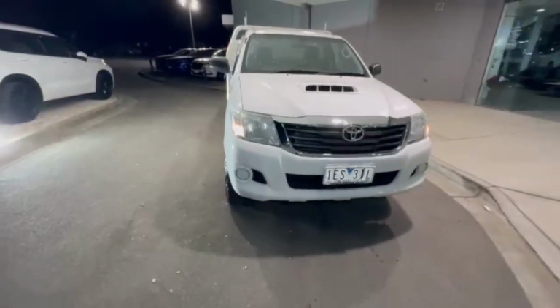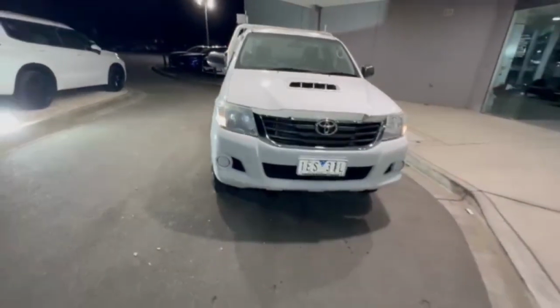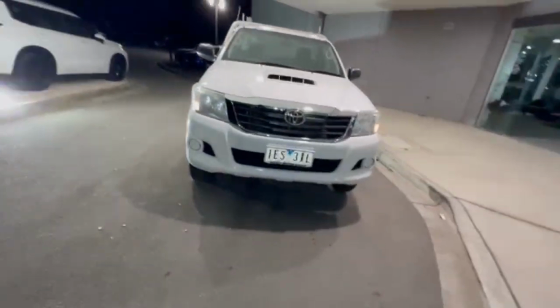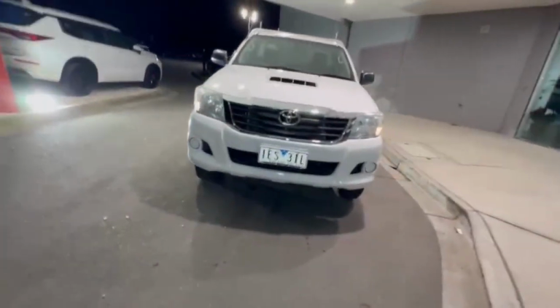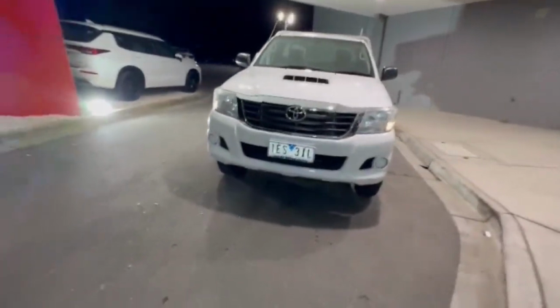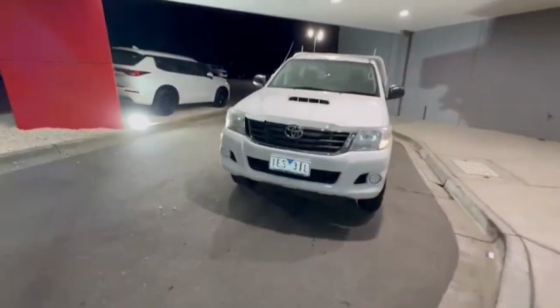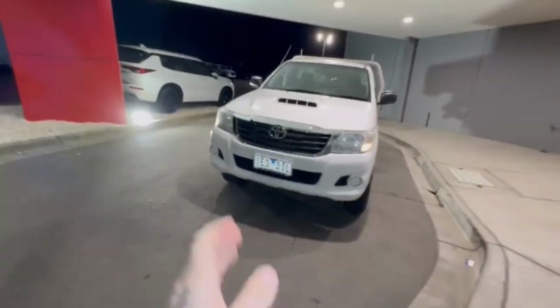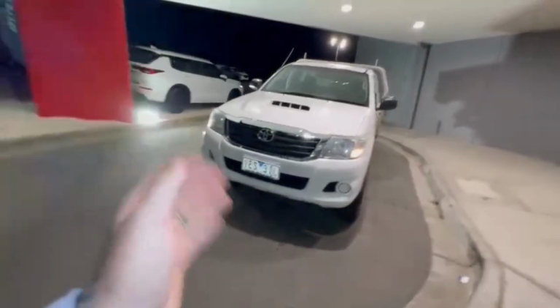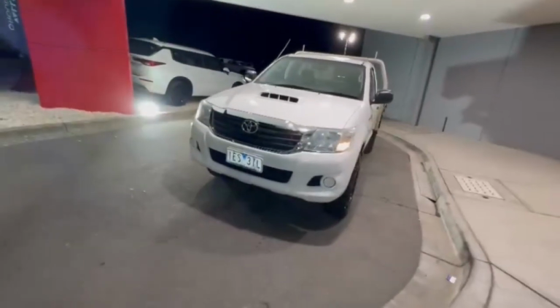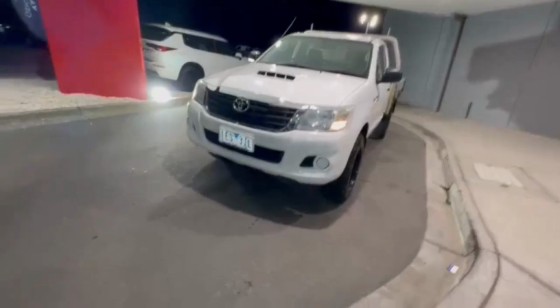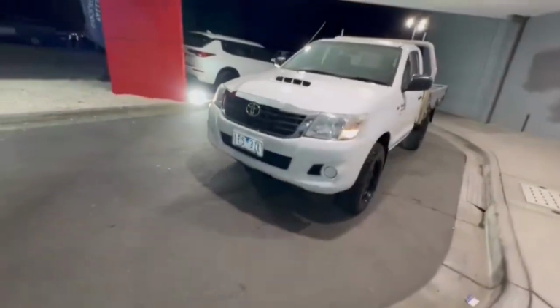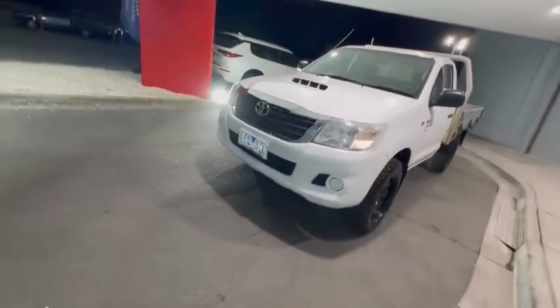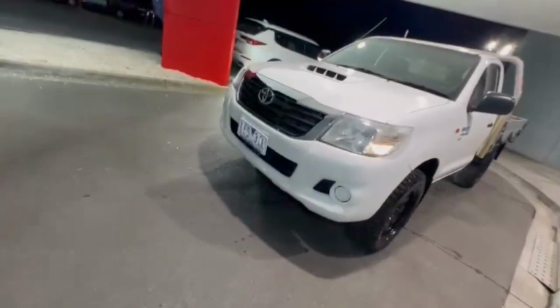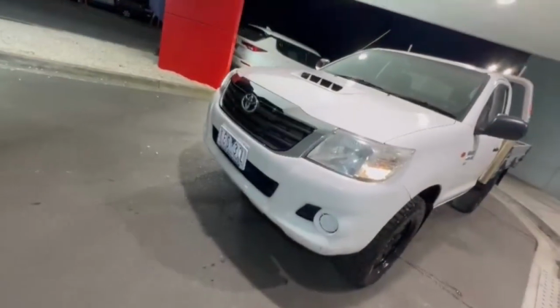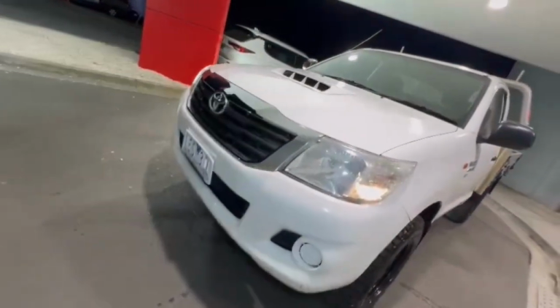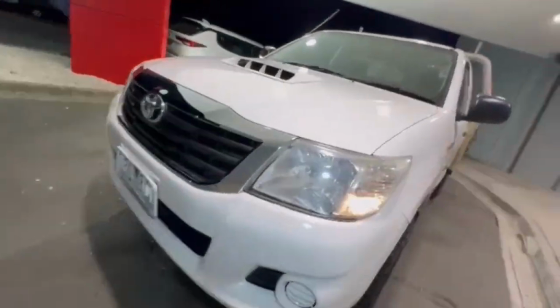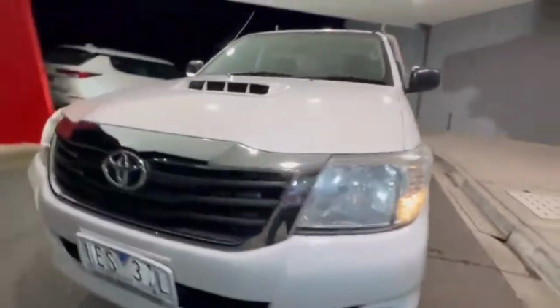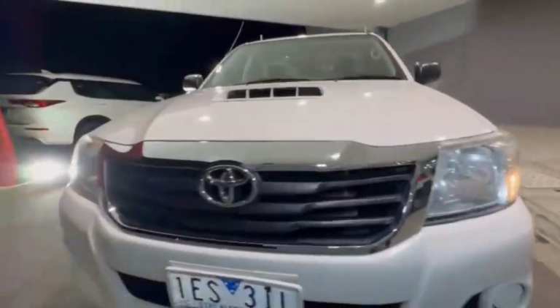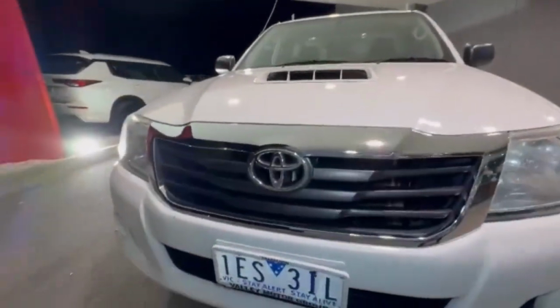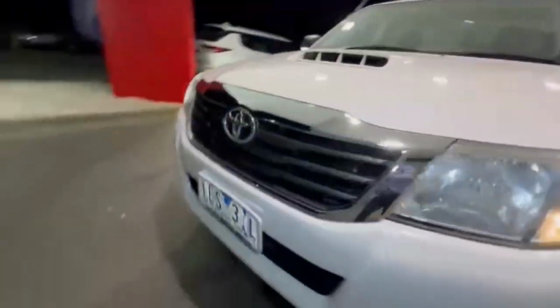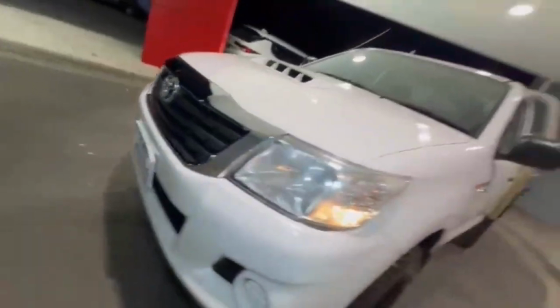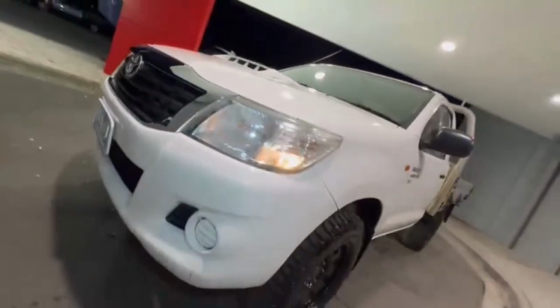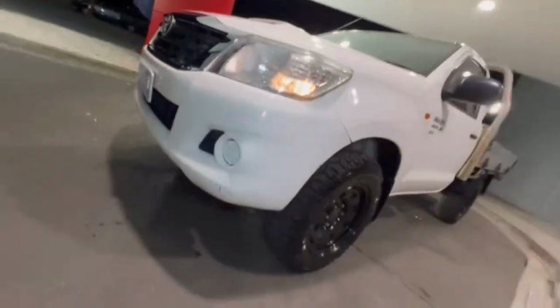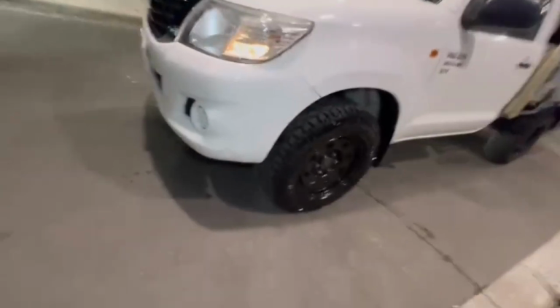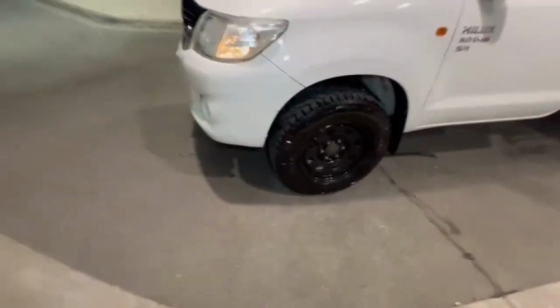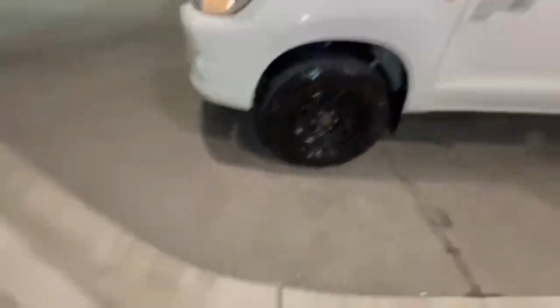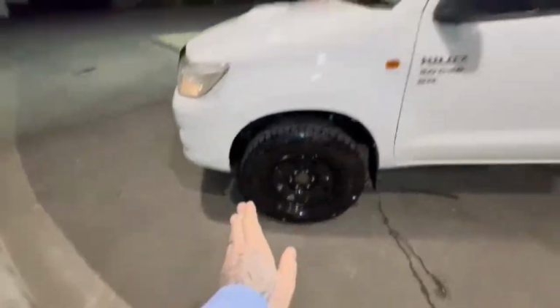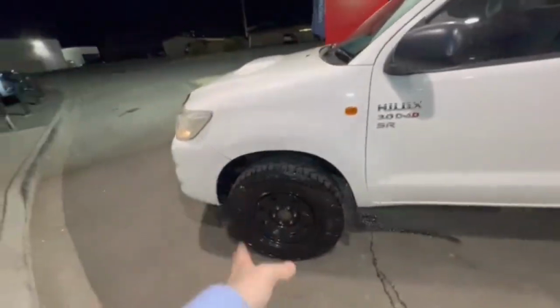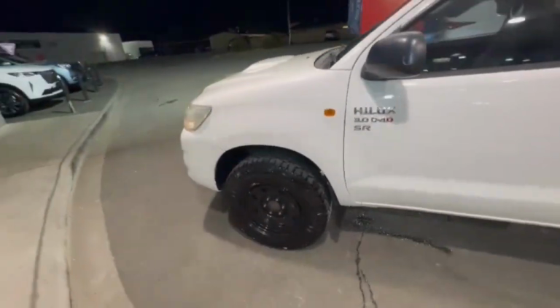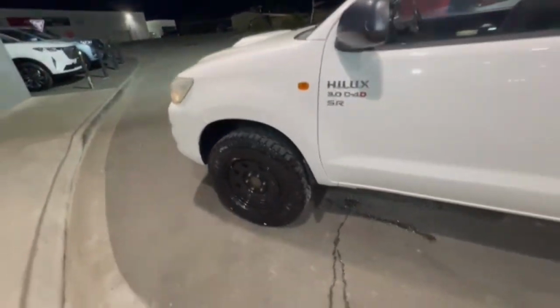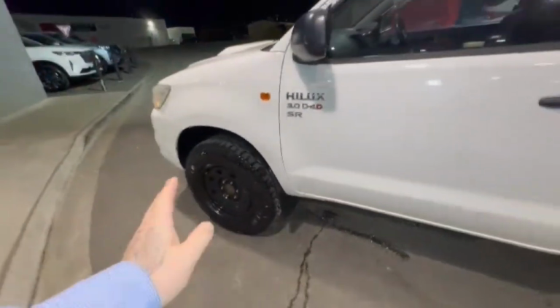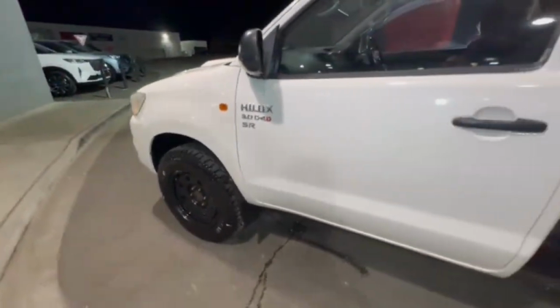G'day guys! Thanks for checking out our just arrived 2015 Toyota Hilux. At the front the car does present really nice and tidy, and coming down the passenger side you have the really nice black alloys.